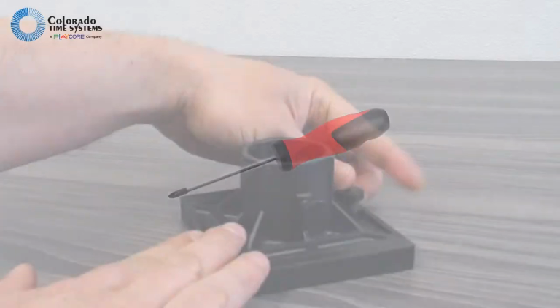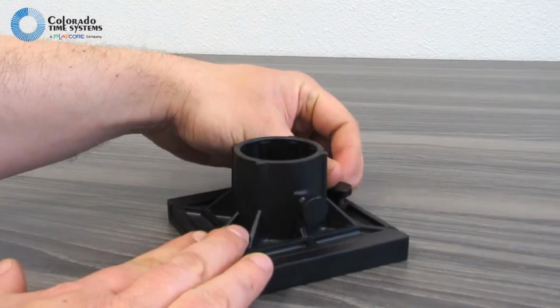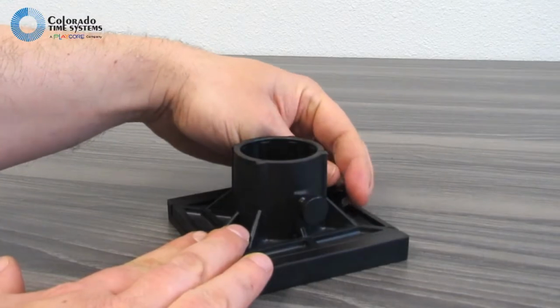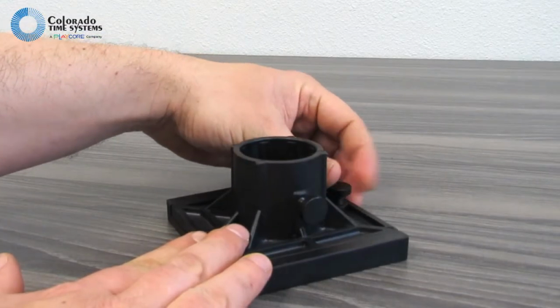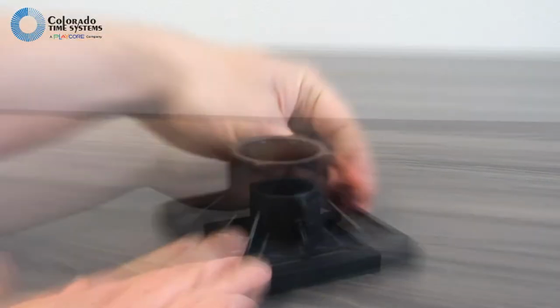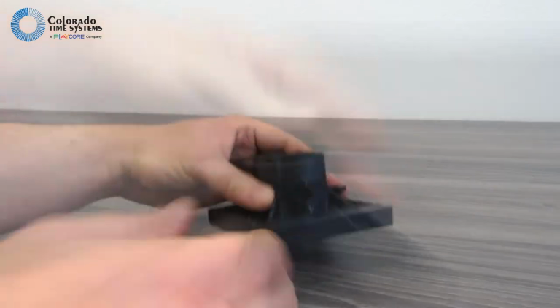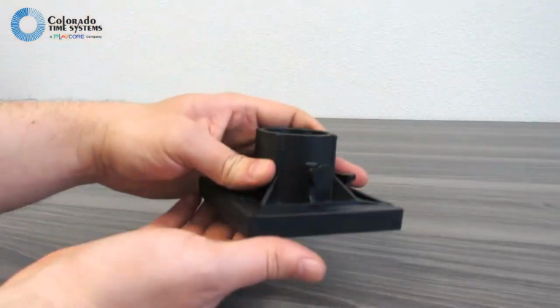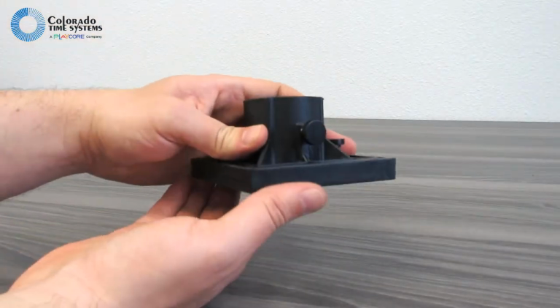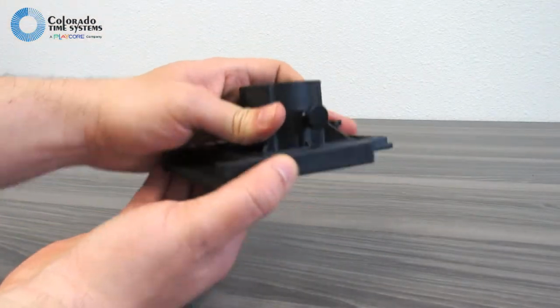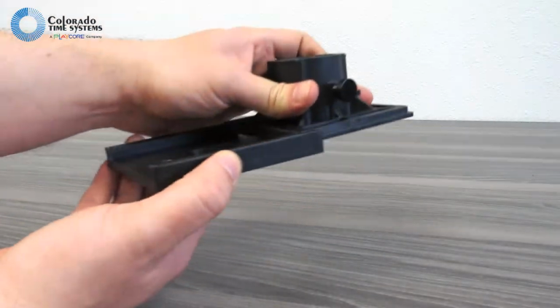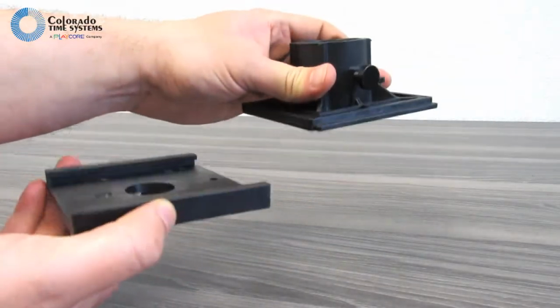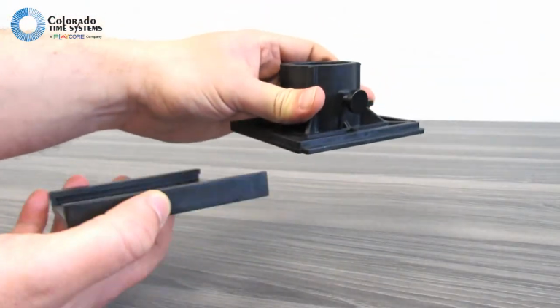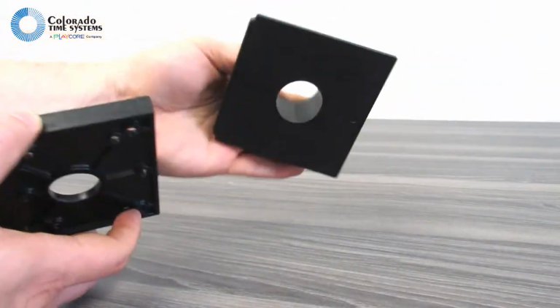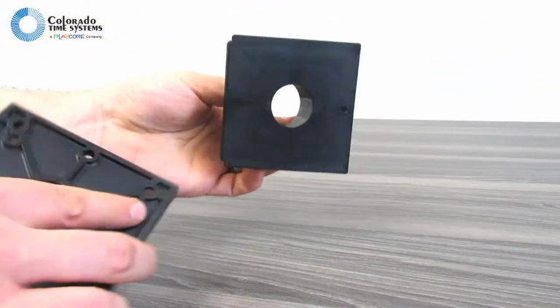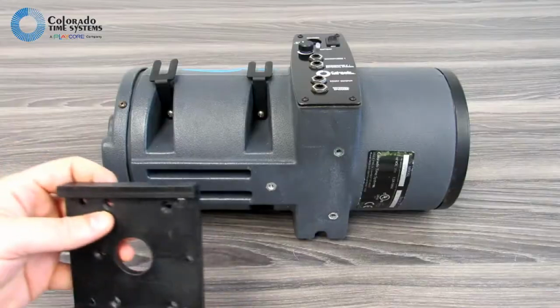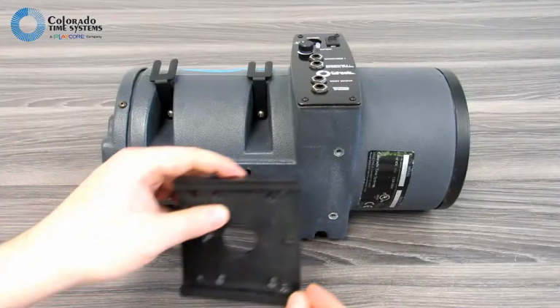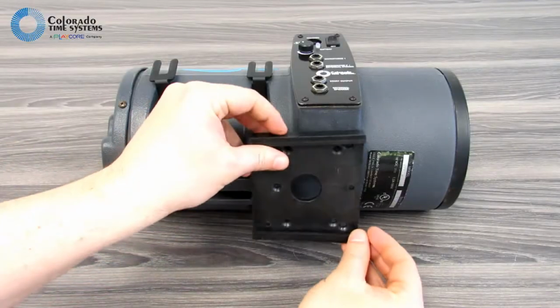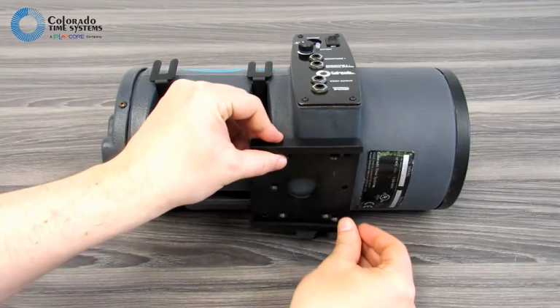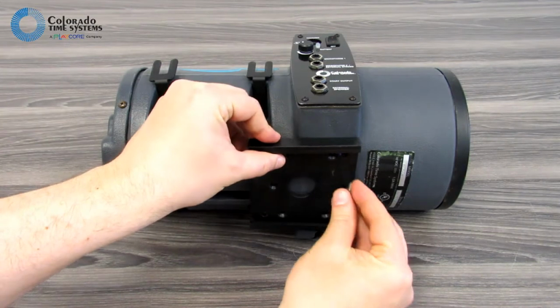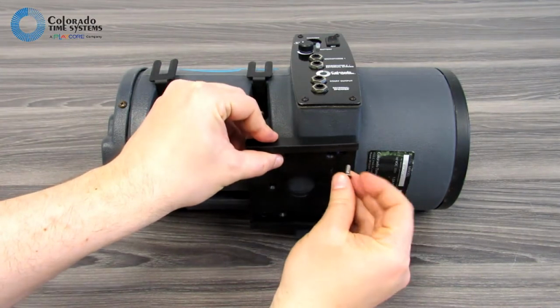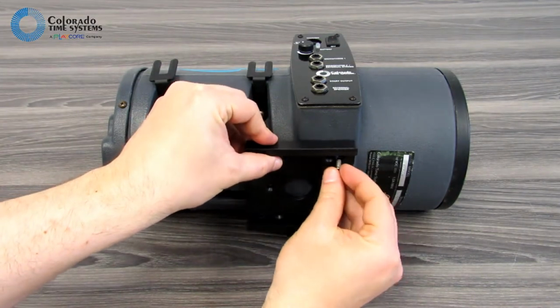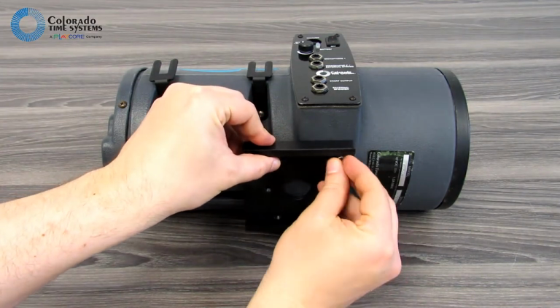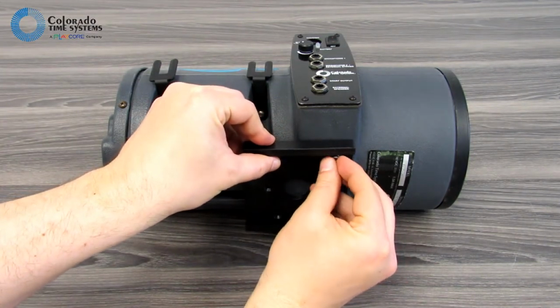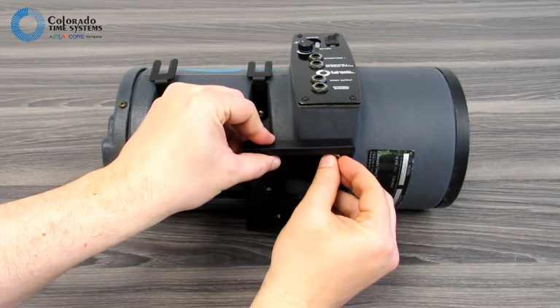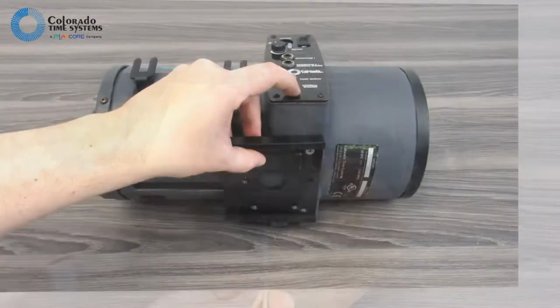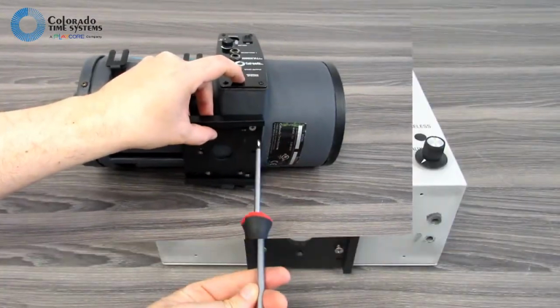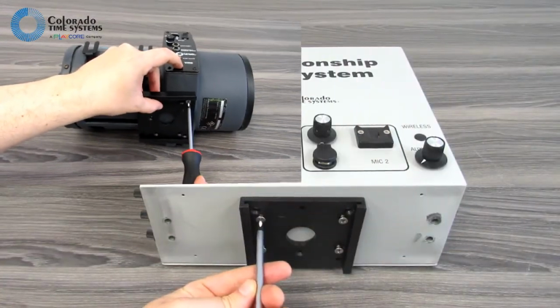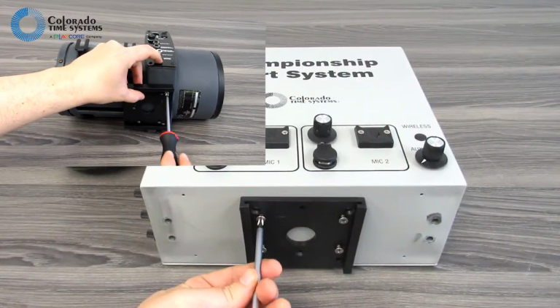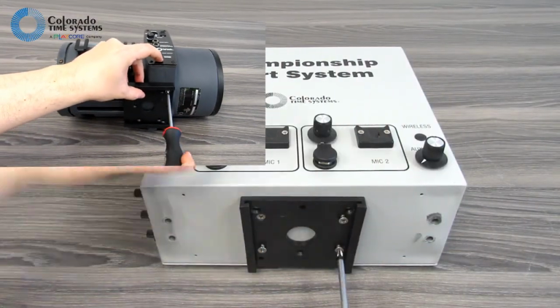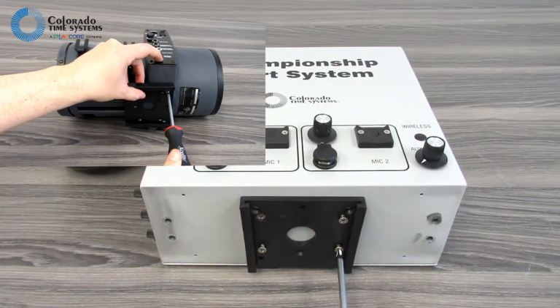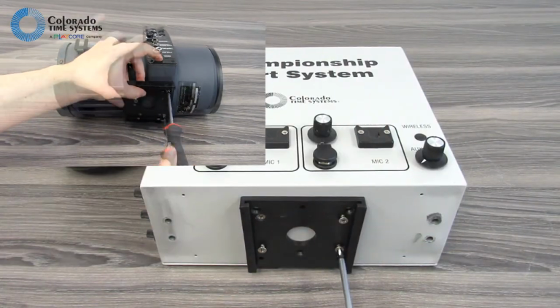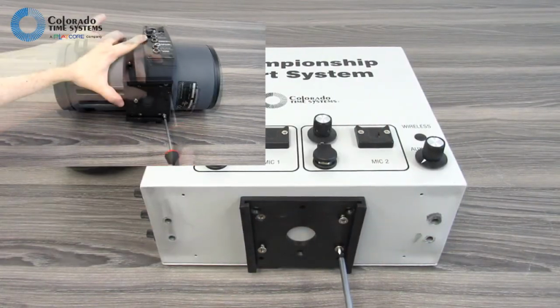Separate the mounting plate and the mounting bracket by loosening the thumb screw and sliding them apart. Attach the mounting plate to the bottom of your start system. Use three screws for an Infinity, or use four screws for a Champ Start.